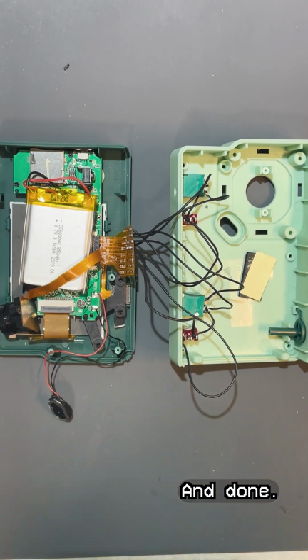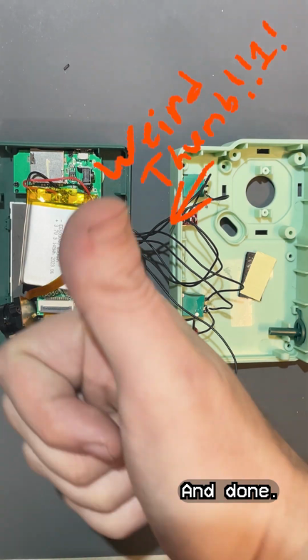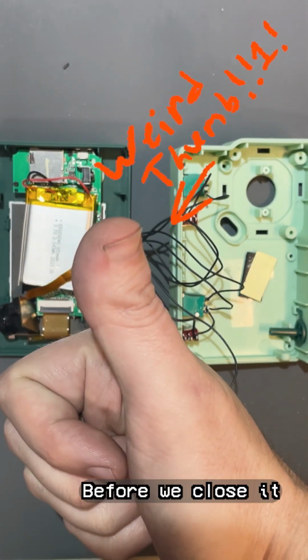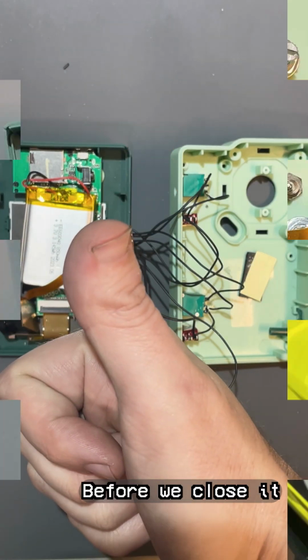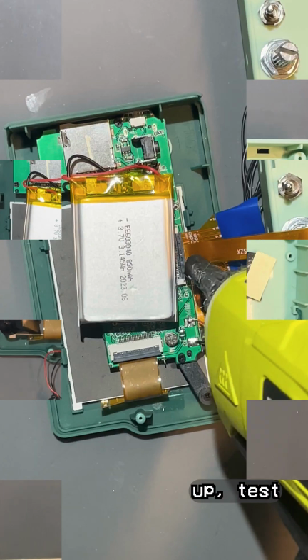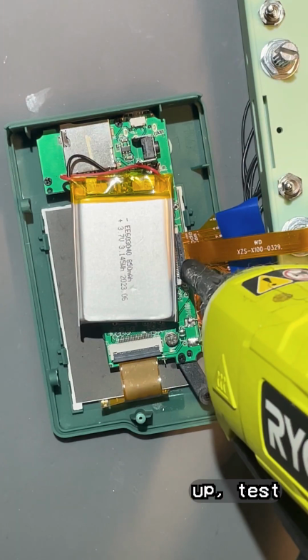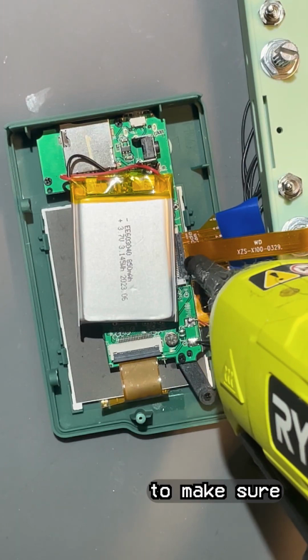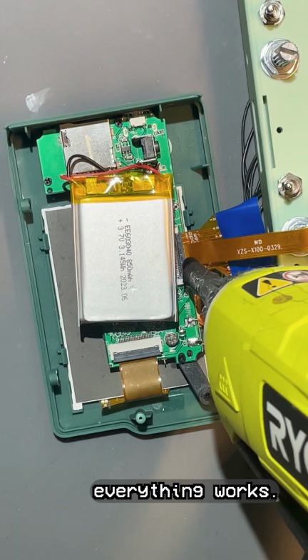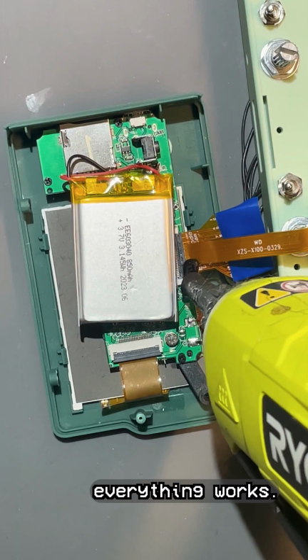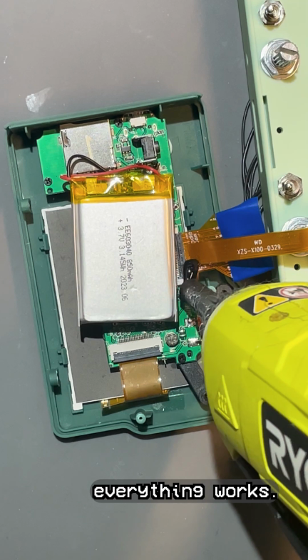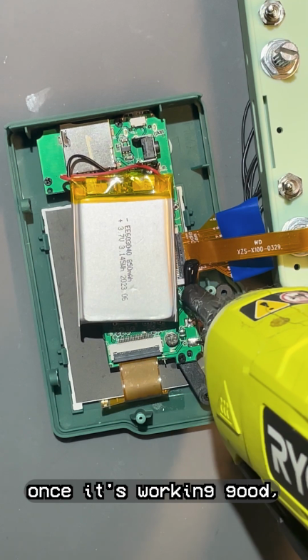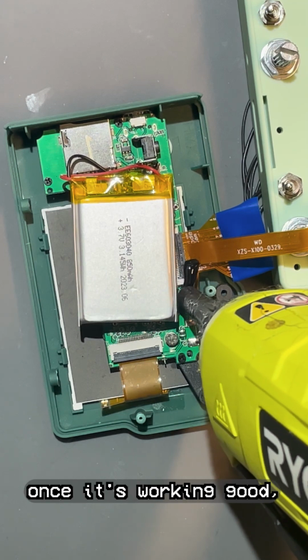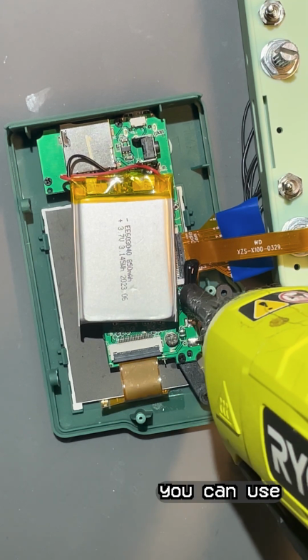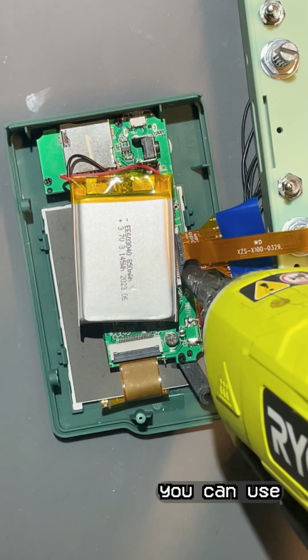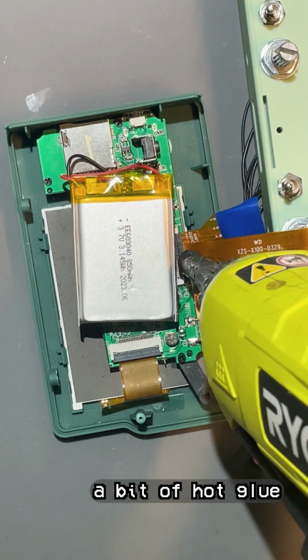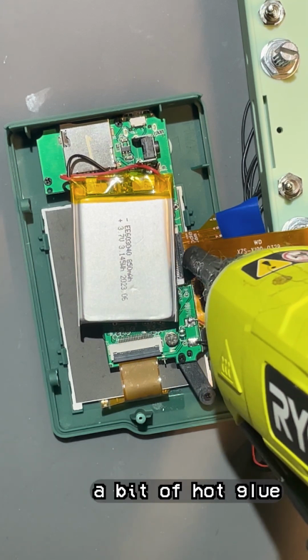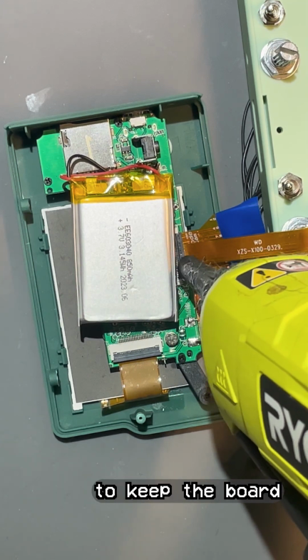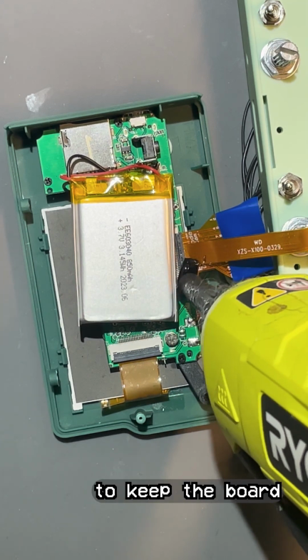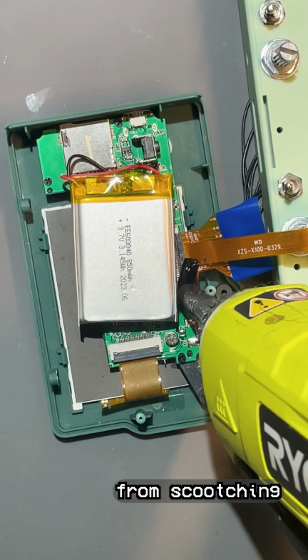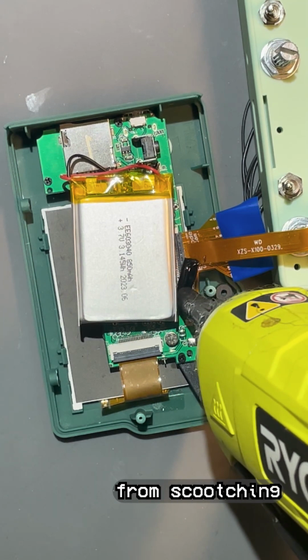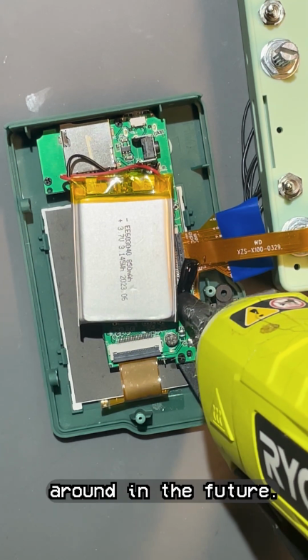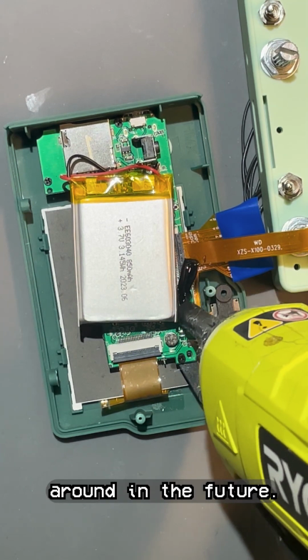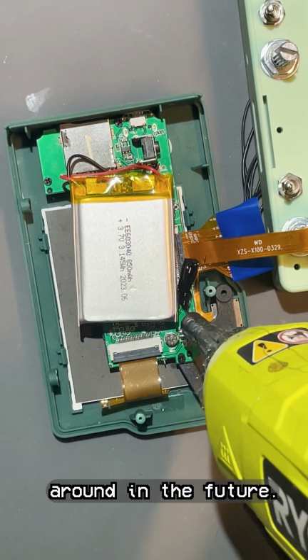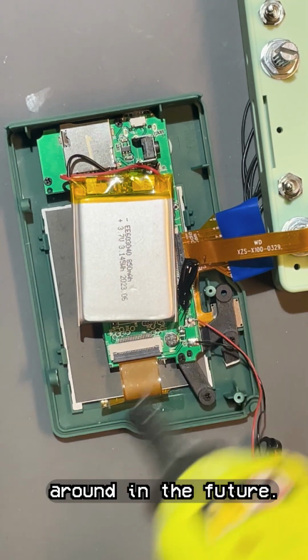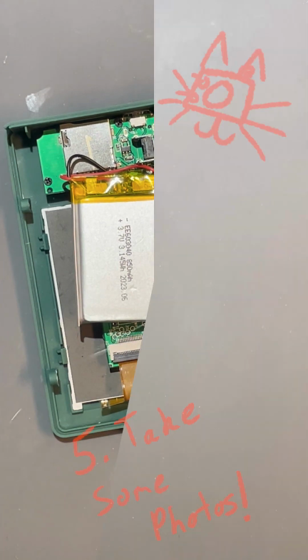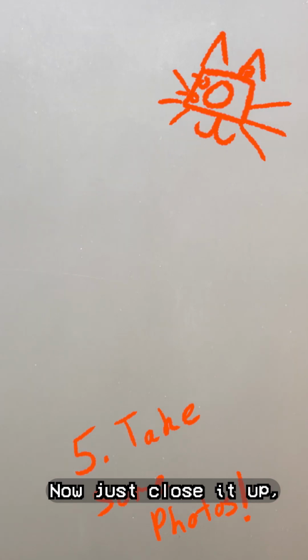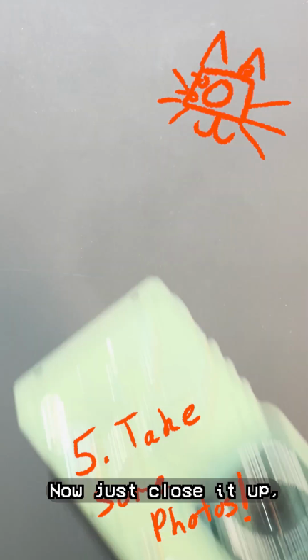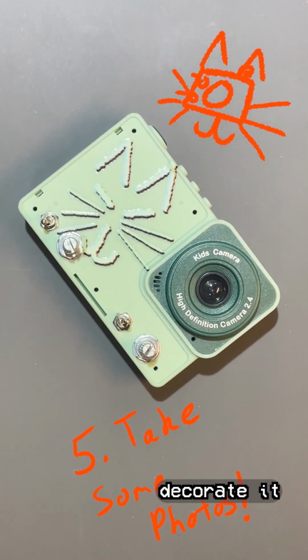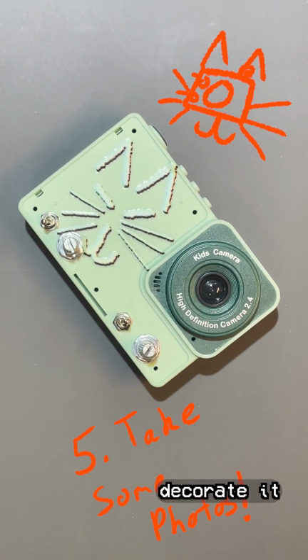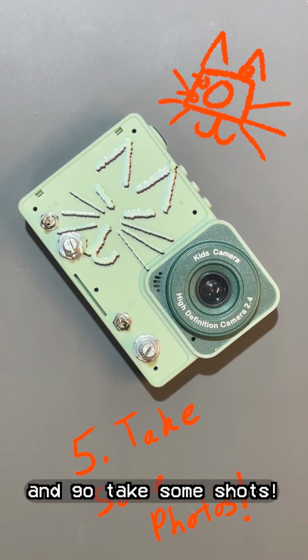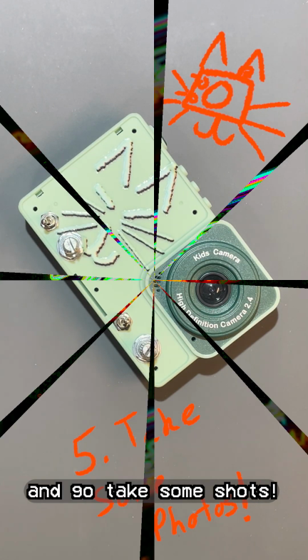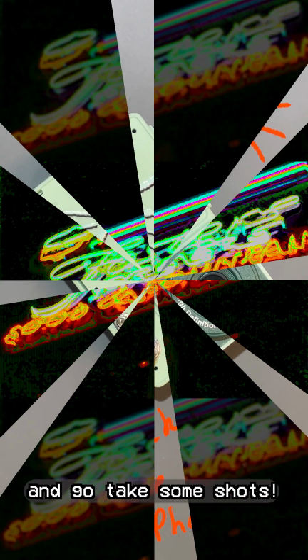And done! Before we close it up, test to make sure everything works. Once it's working good, you can use a bit of hot glue to keep the board from scooching around in the future. Now just close it up, decorate it, and go take some shots.